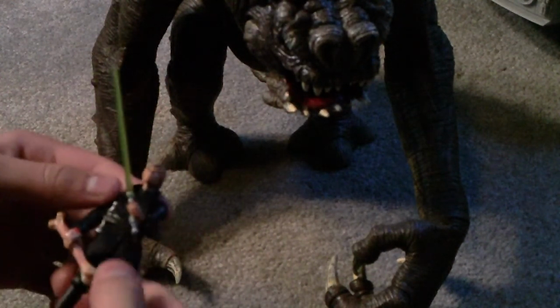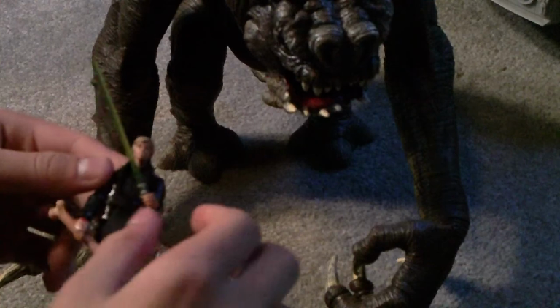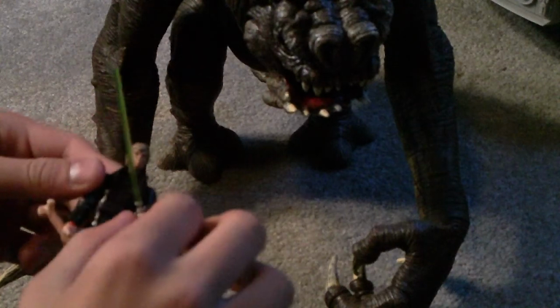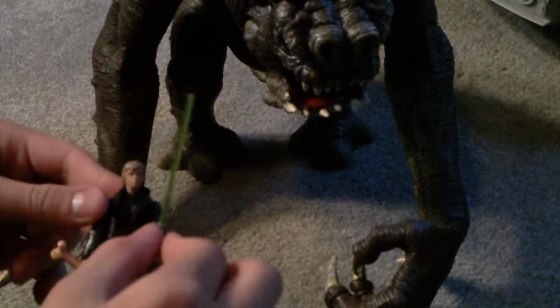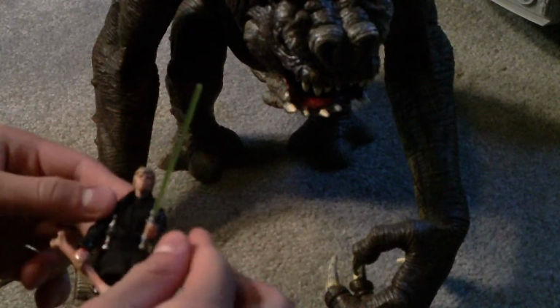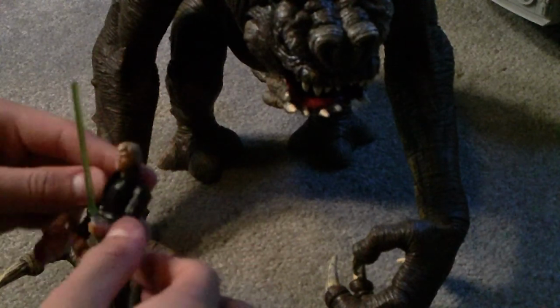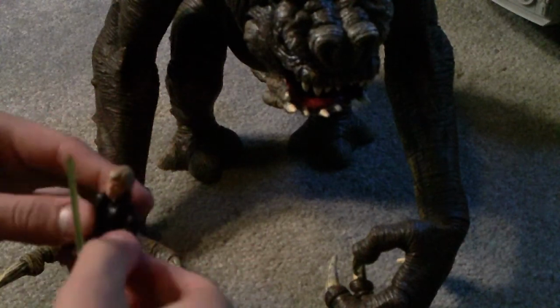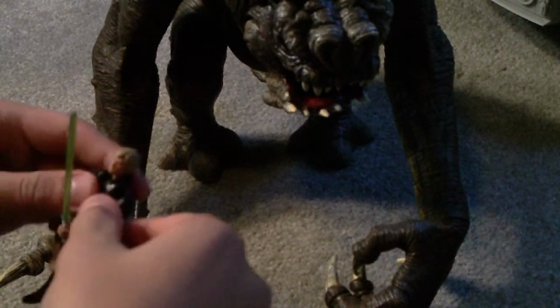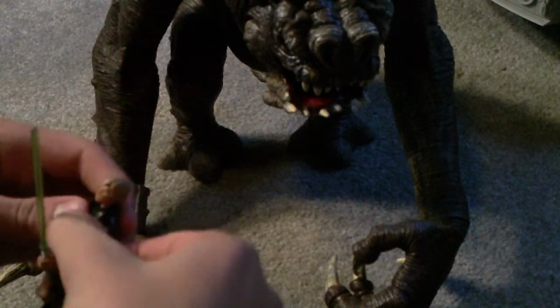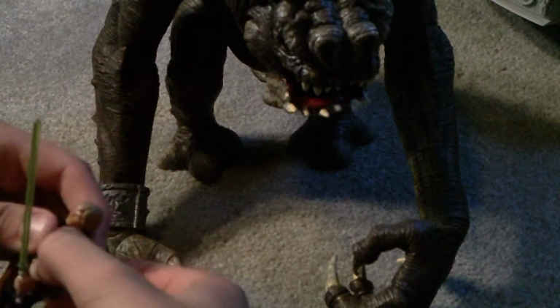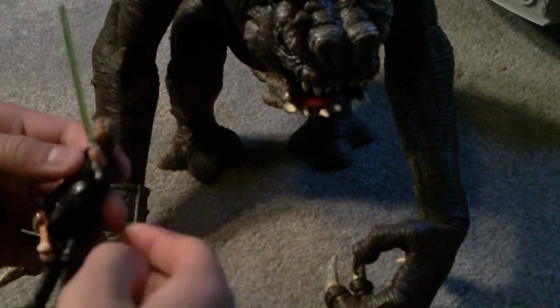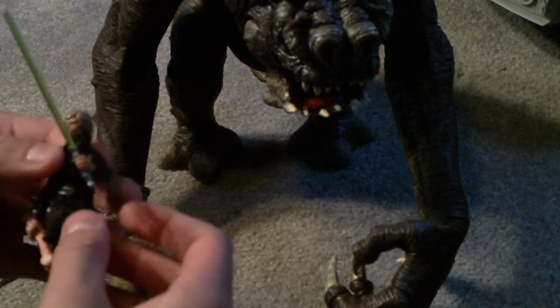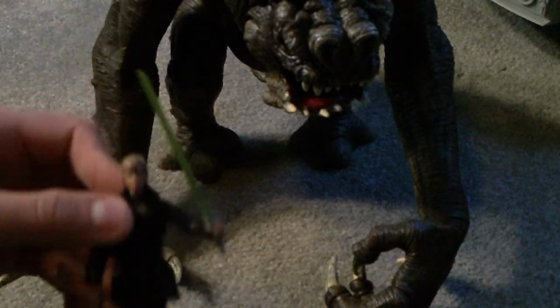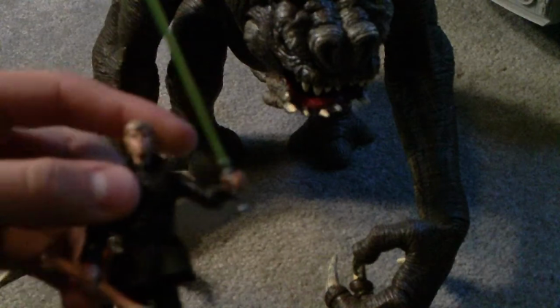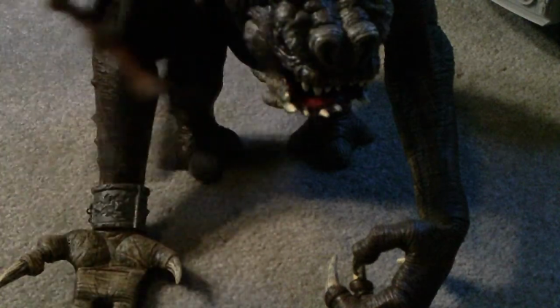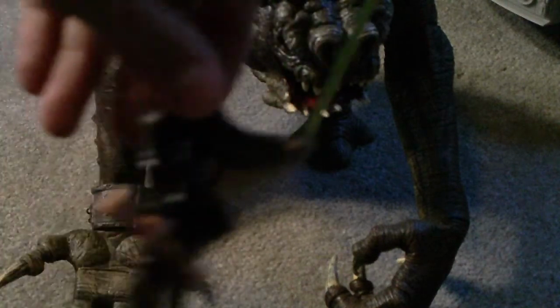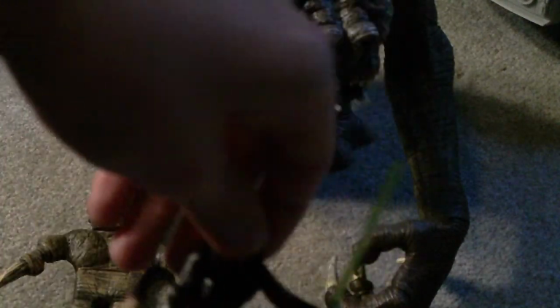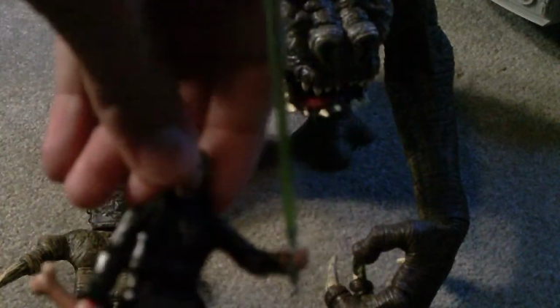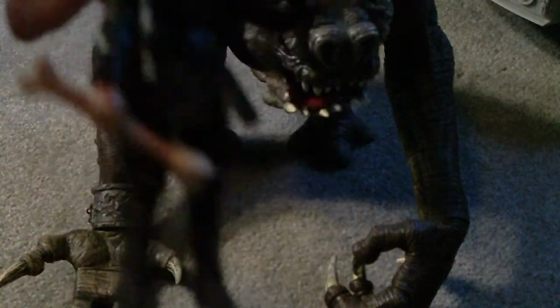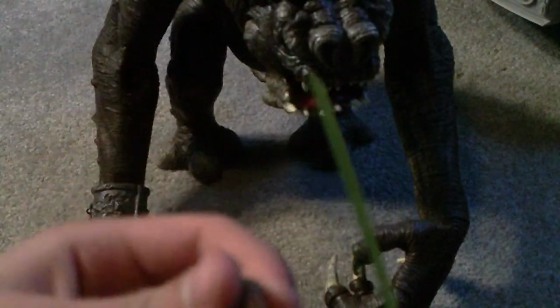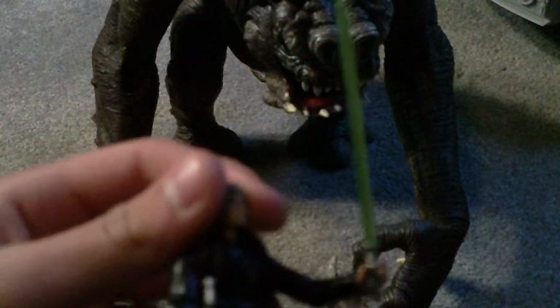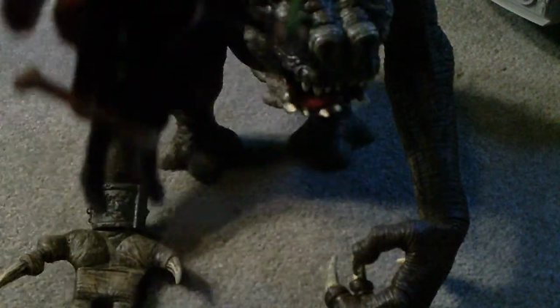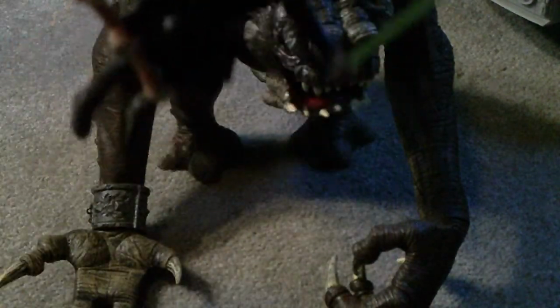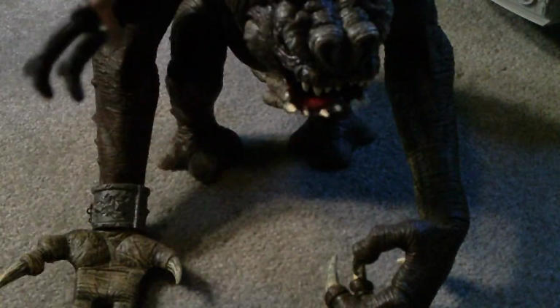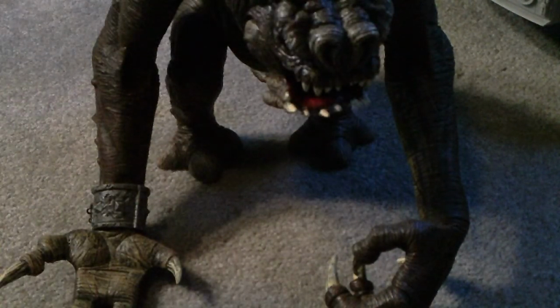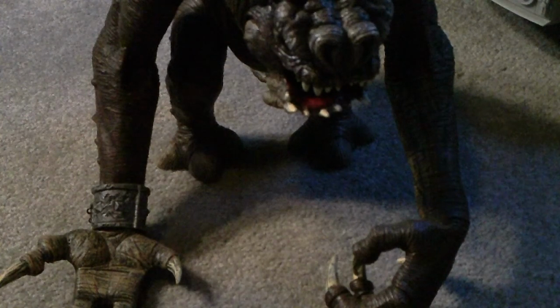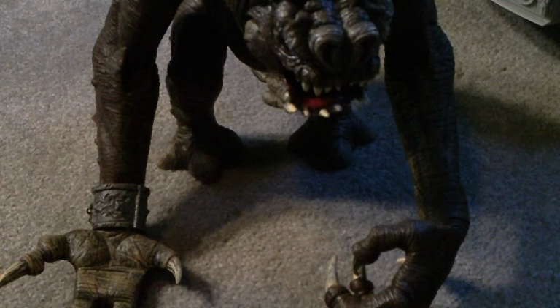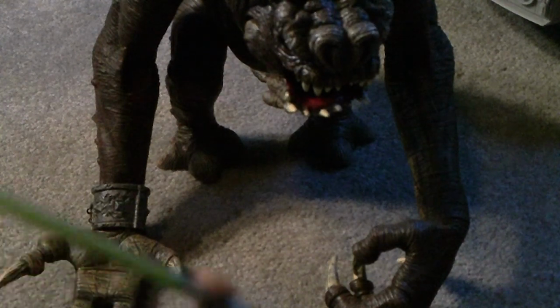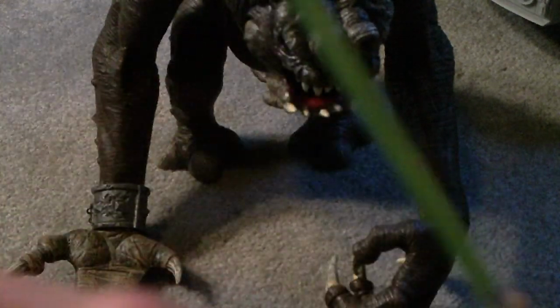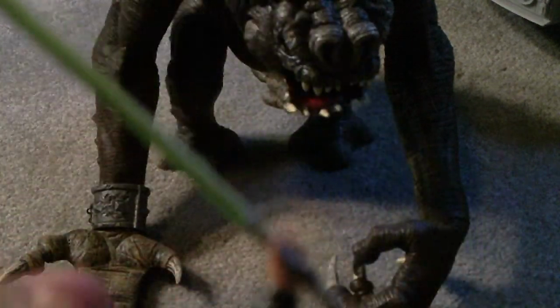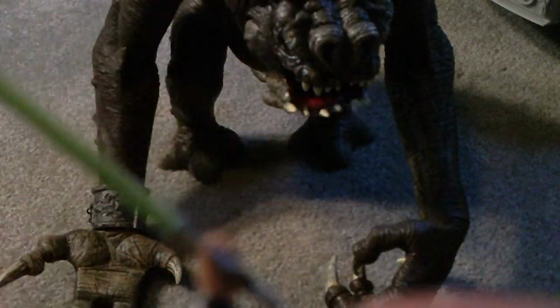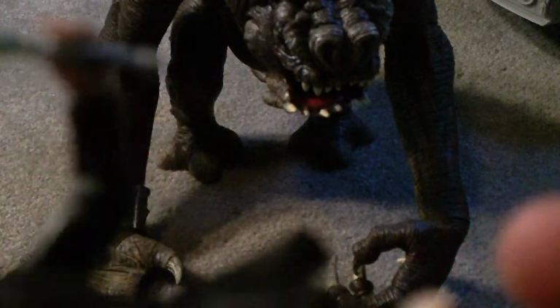I guess I'll just start out with Luke. I think this is a very — I usually don't like the Lukes. I don't know why it always seems that Luke's are disappointments, but that's just my opinion.